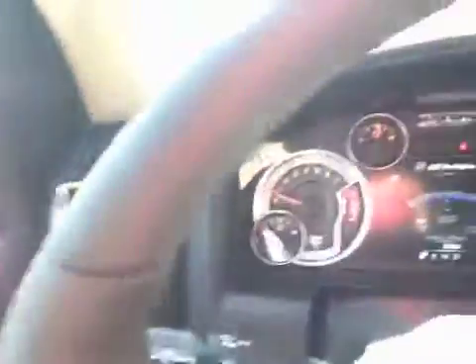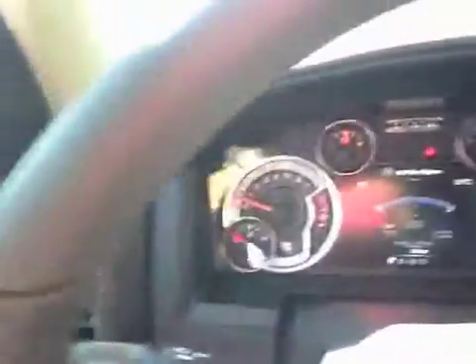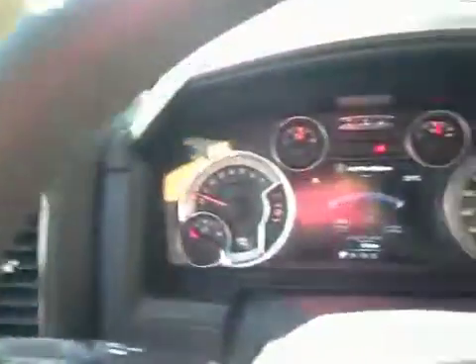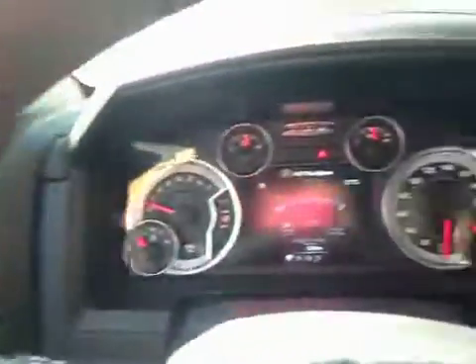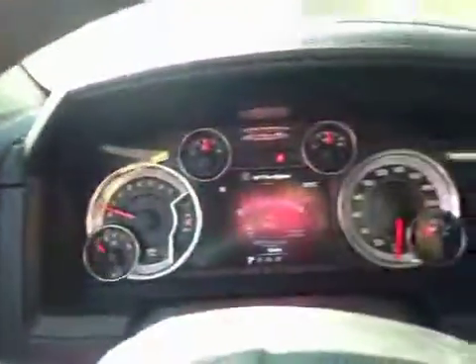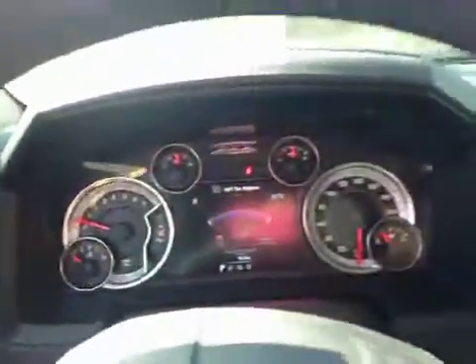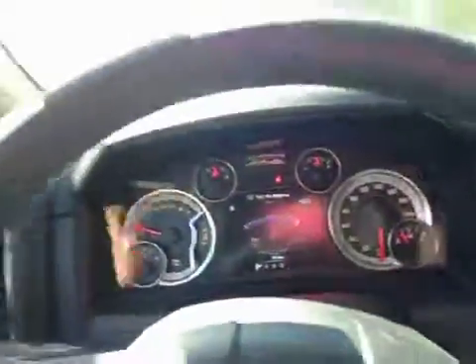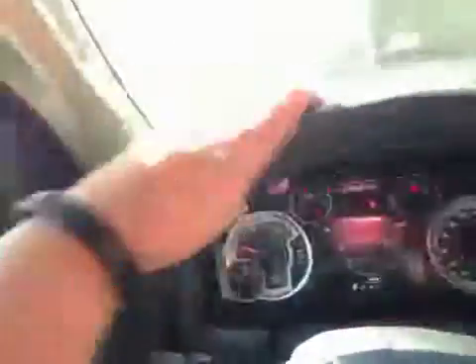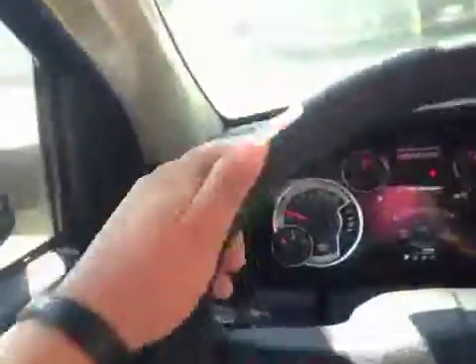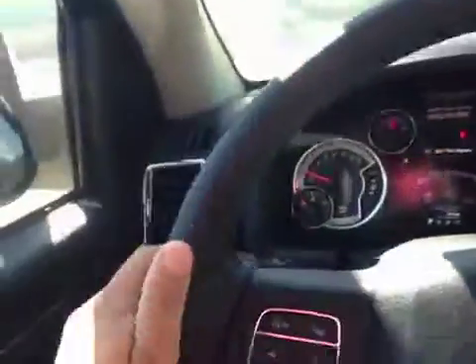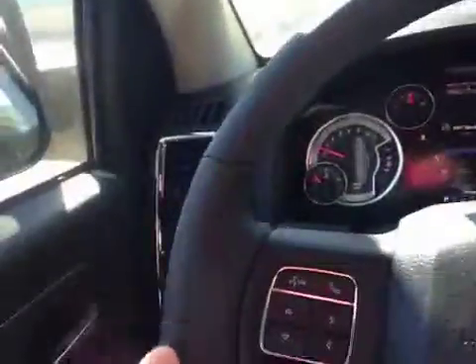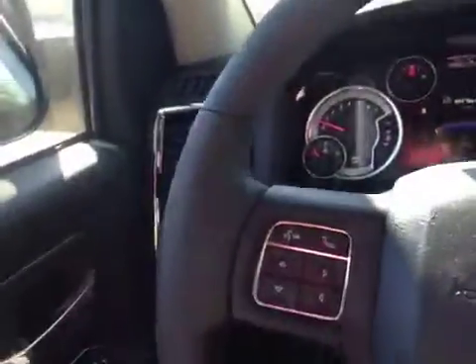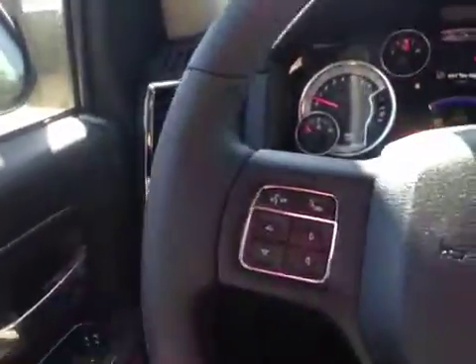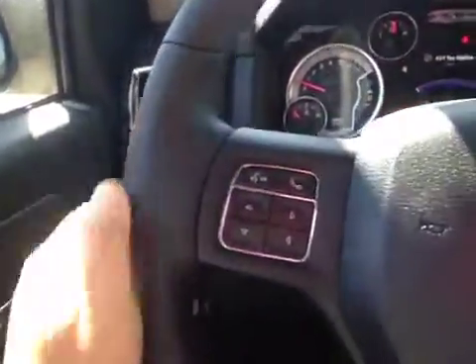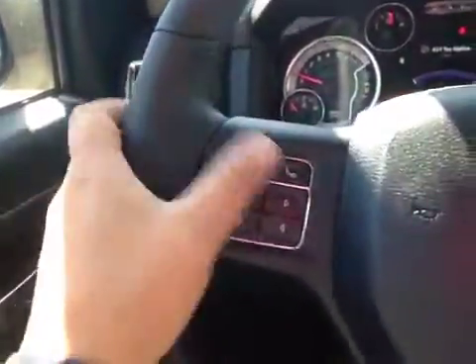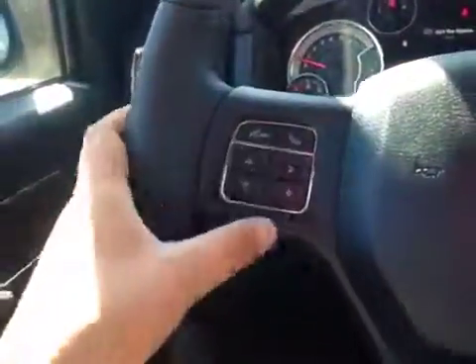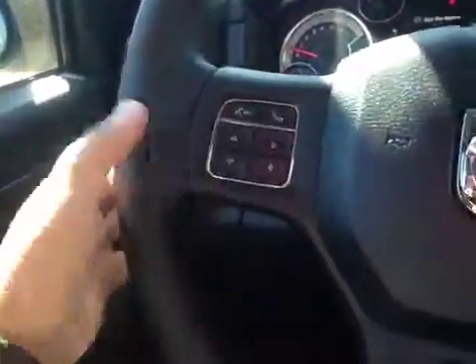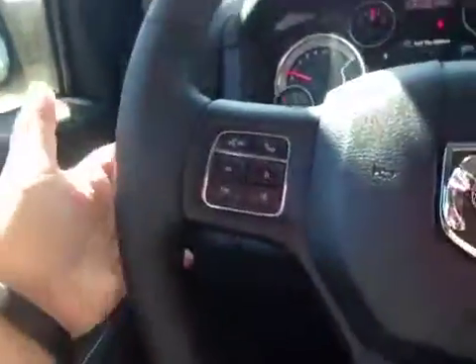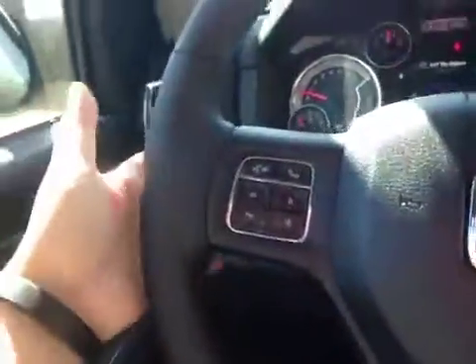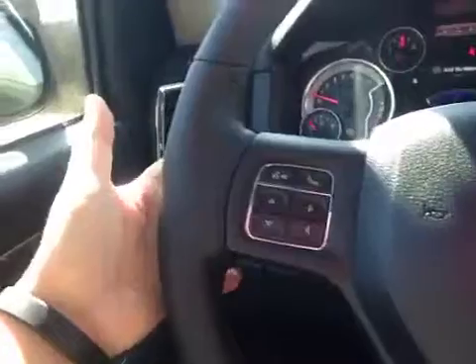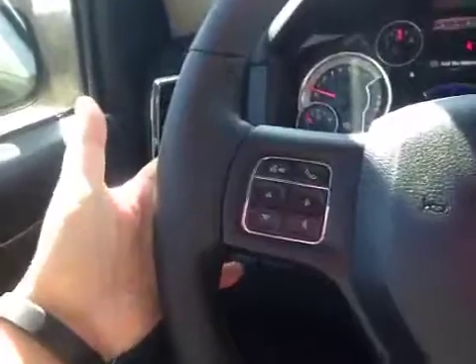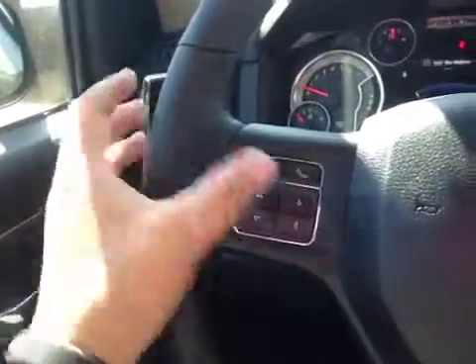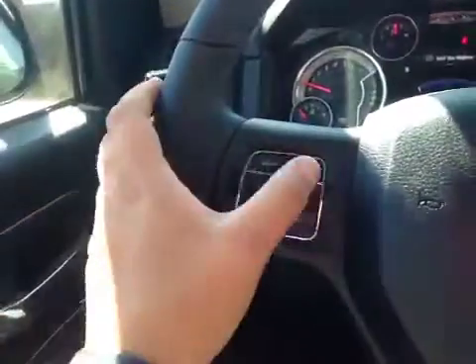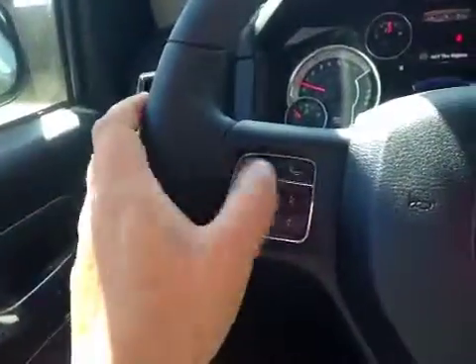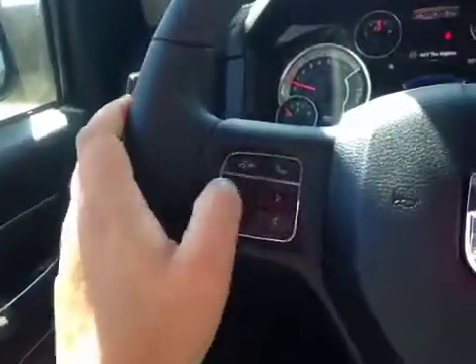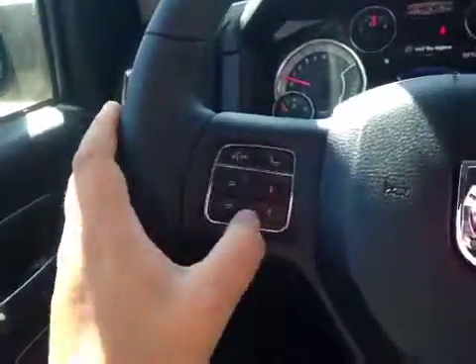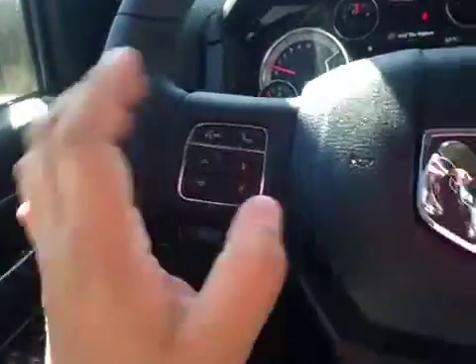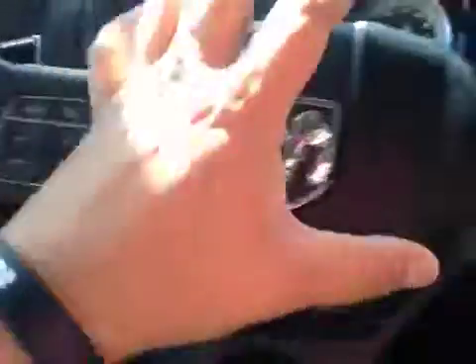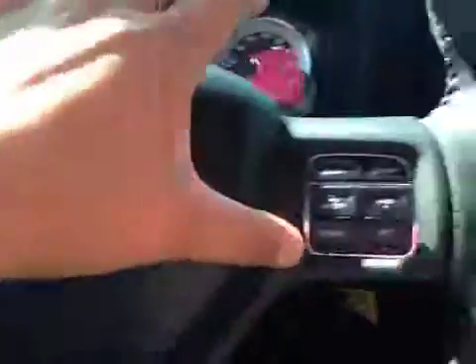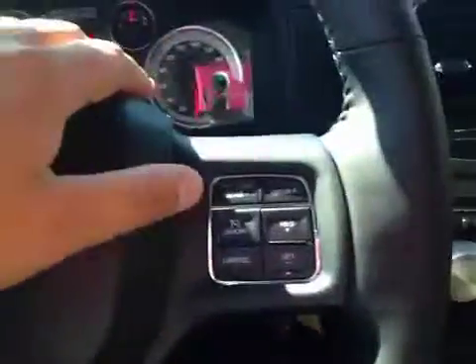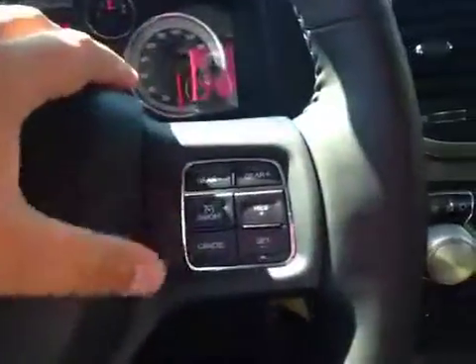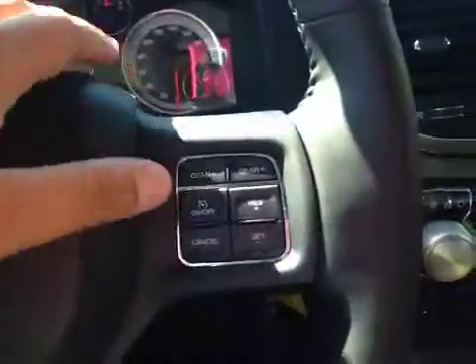Here's your dash. On this leather wrap steering wheel we have your stereo sound system controls just behind, your Bluetooth right here, and your cruise control.